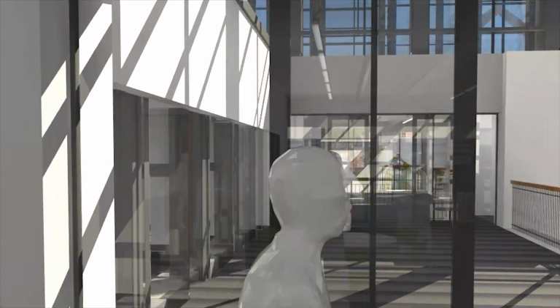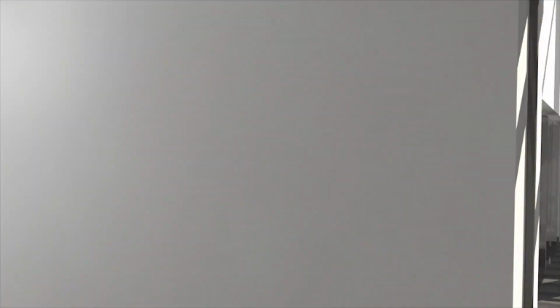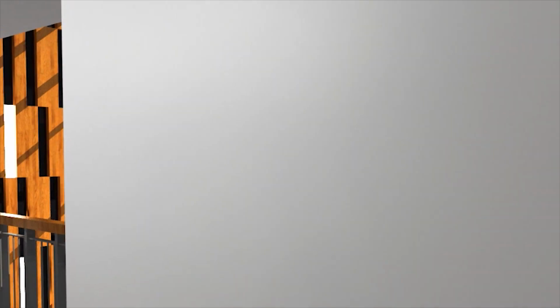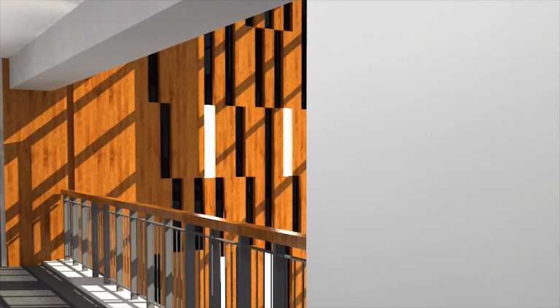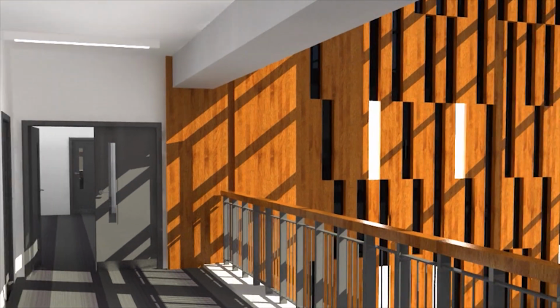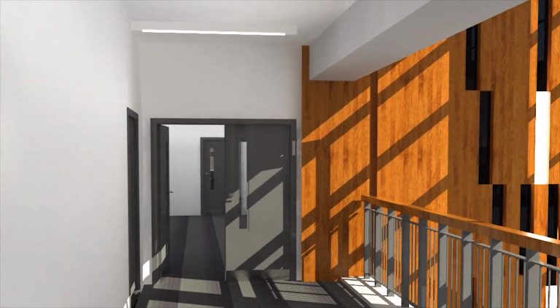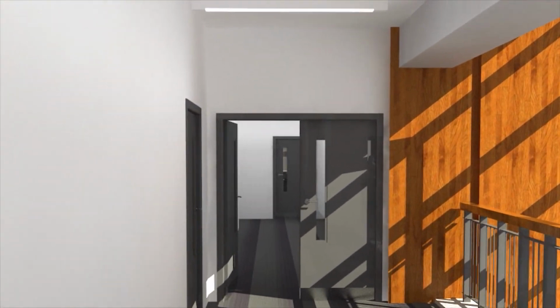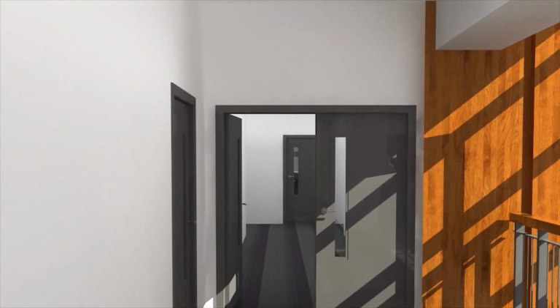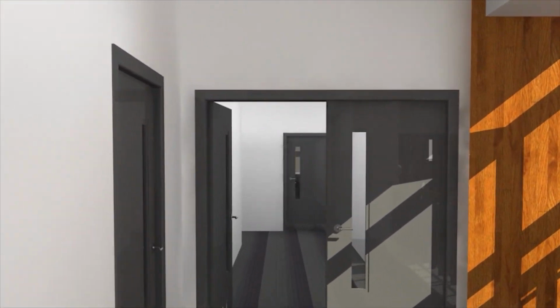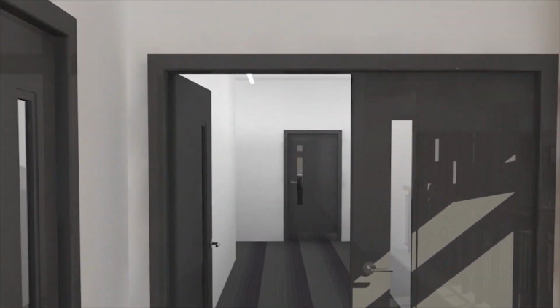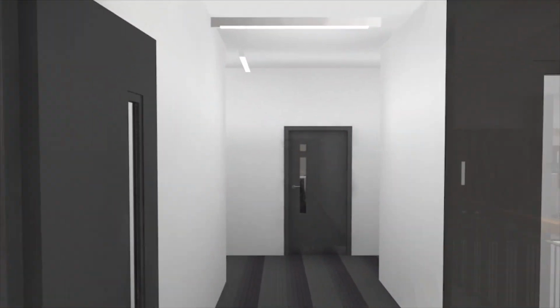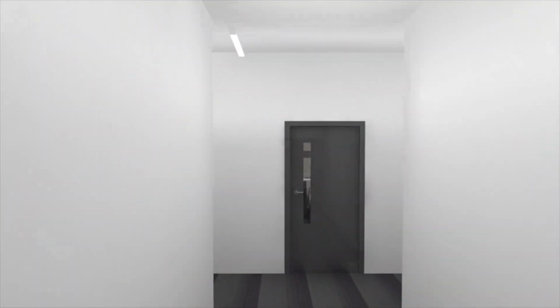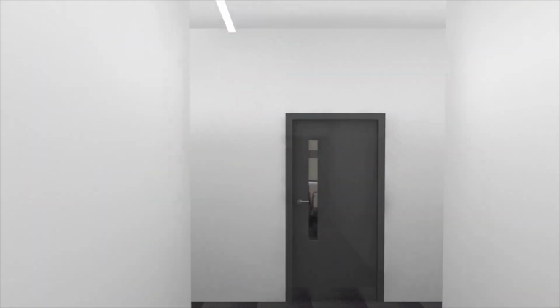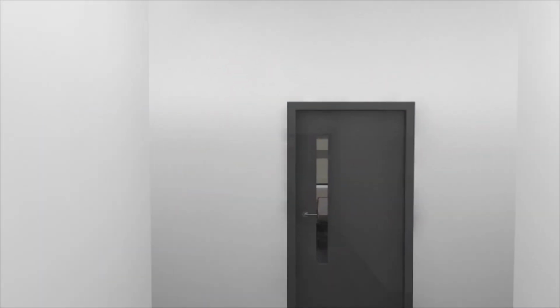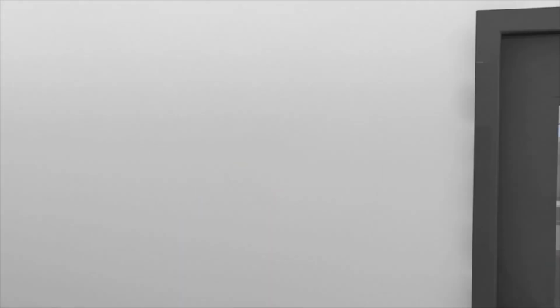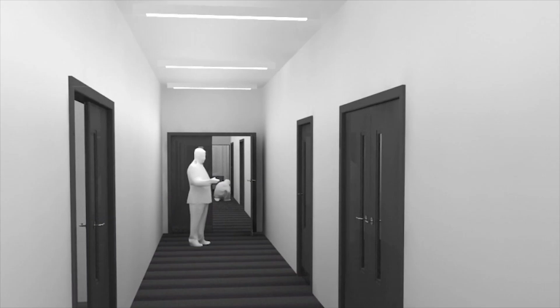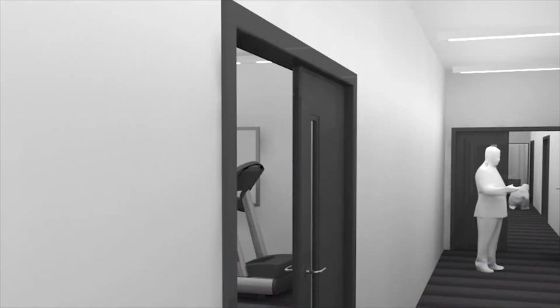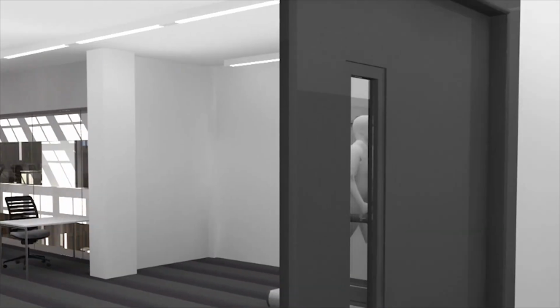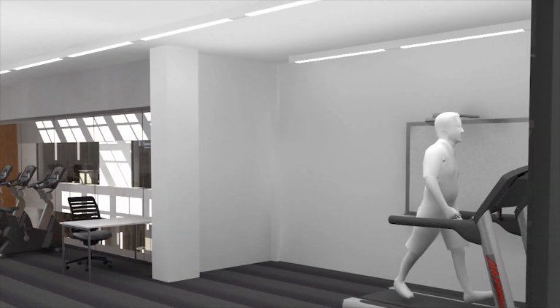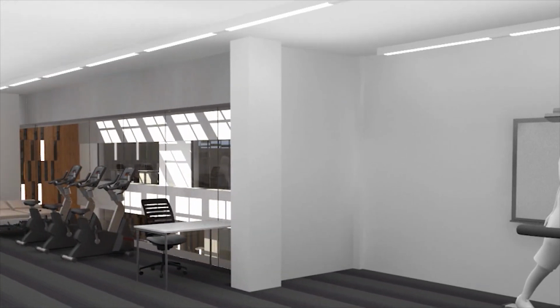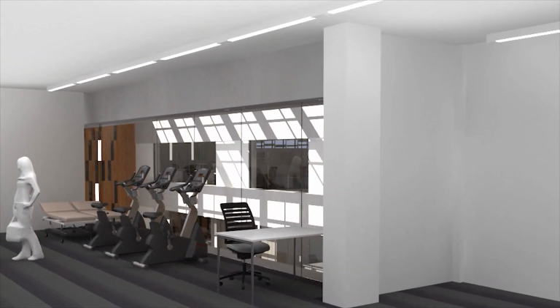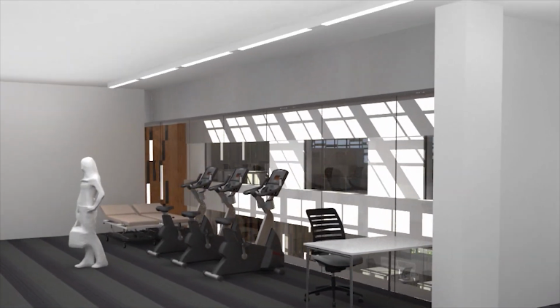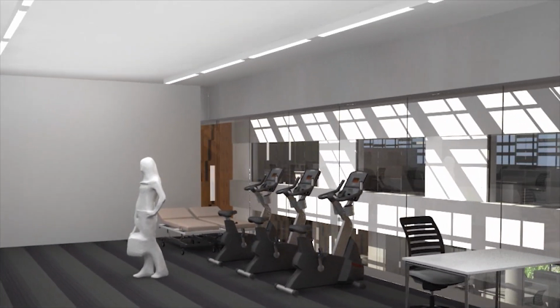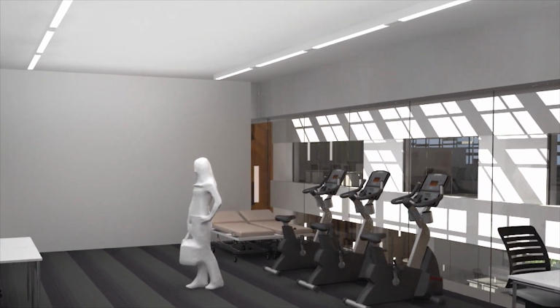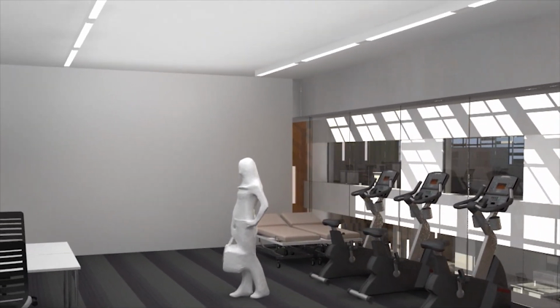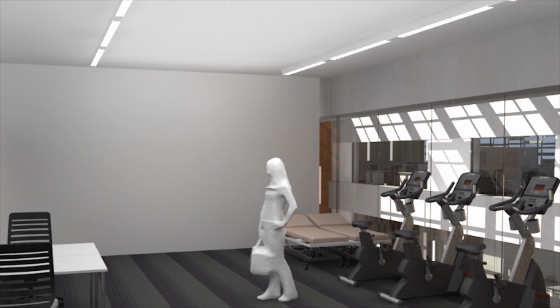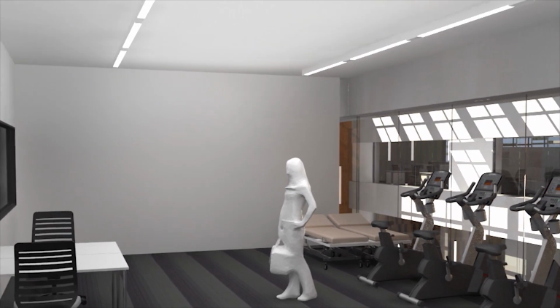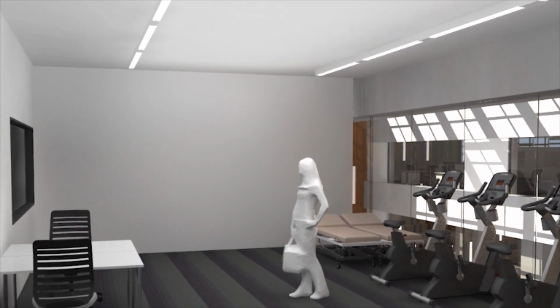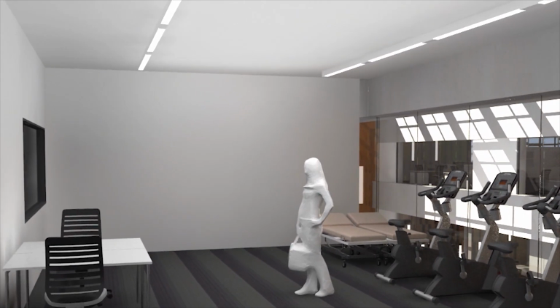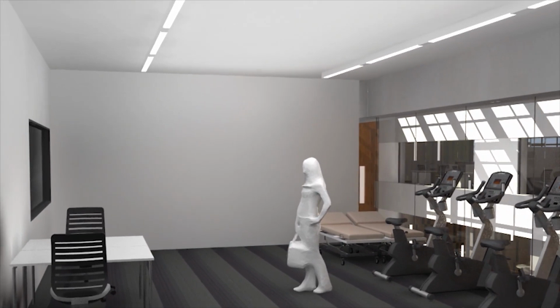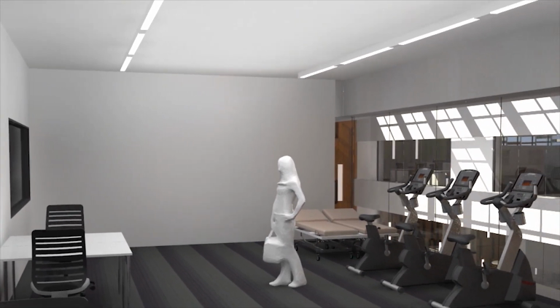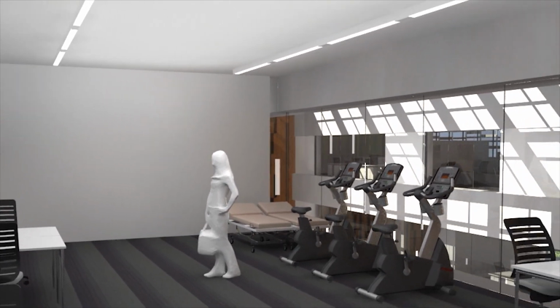We now move to the health side of the fourth floor, dedicated to the teaching of students in nursing and physiotherapy. First up is a specialist laboratory for monitoring and measuring human movement, which is linked to adjacent simulation suites.